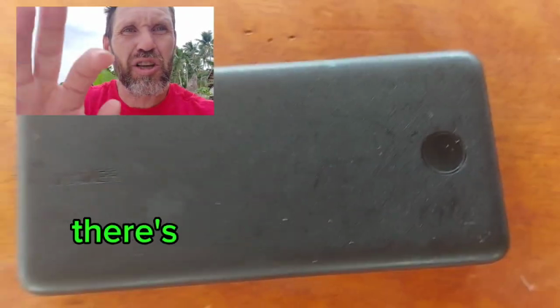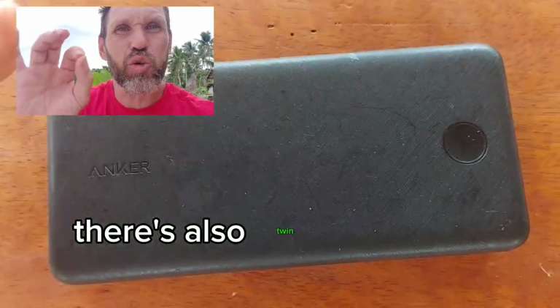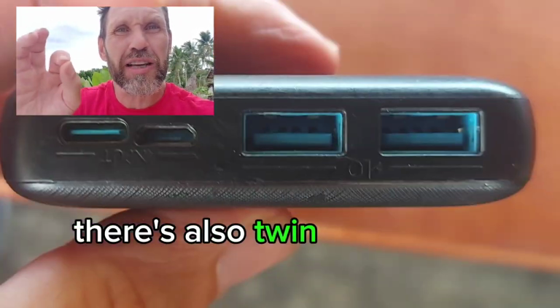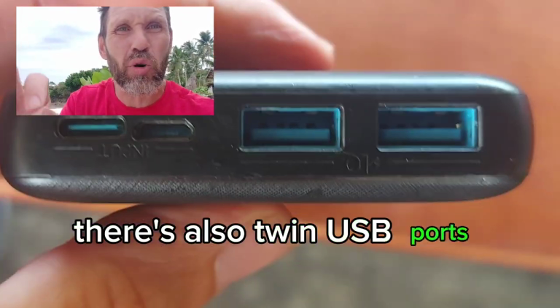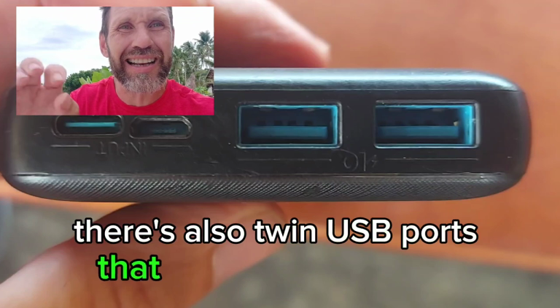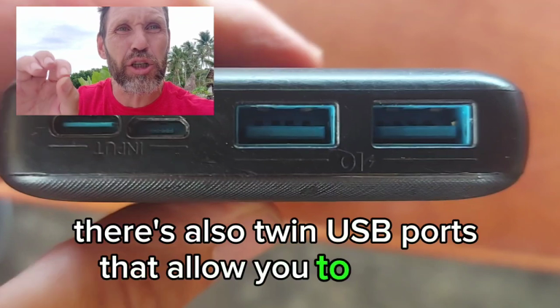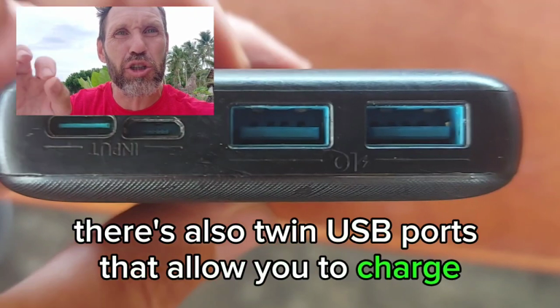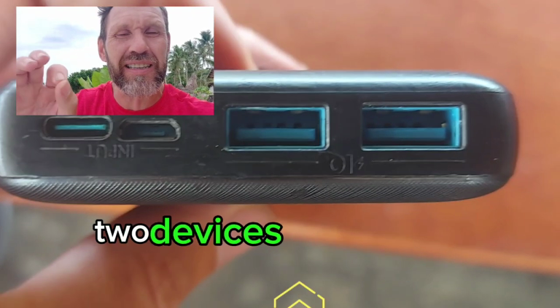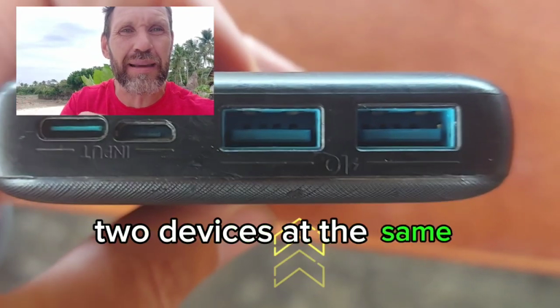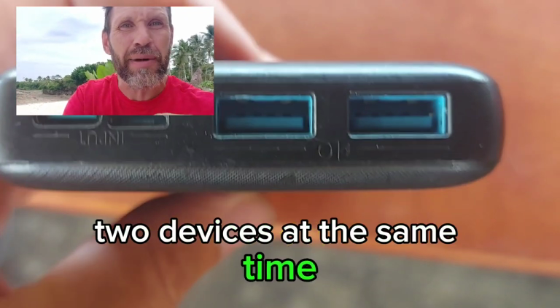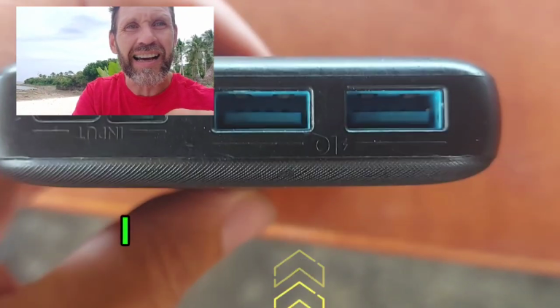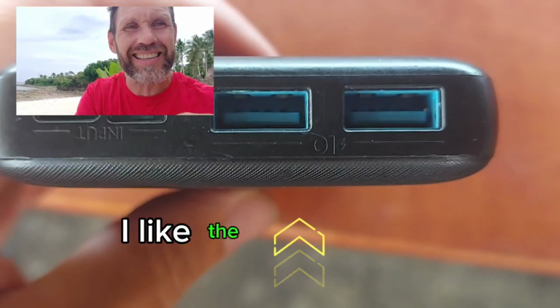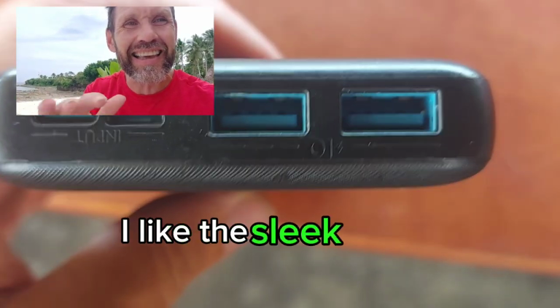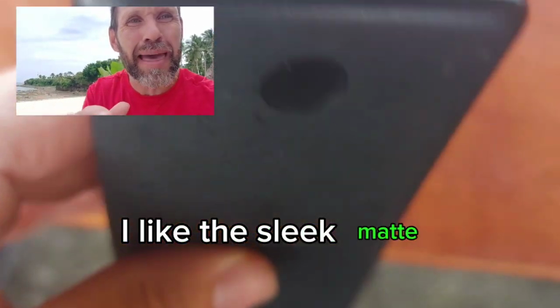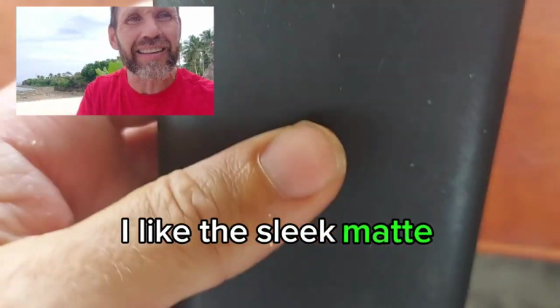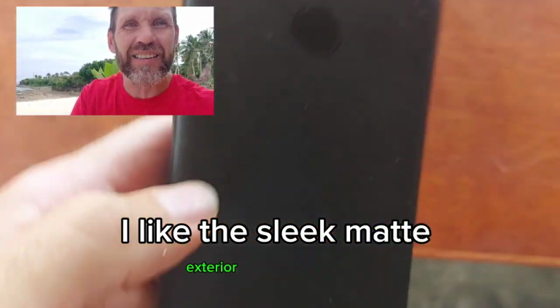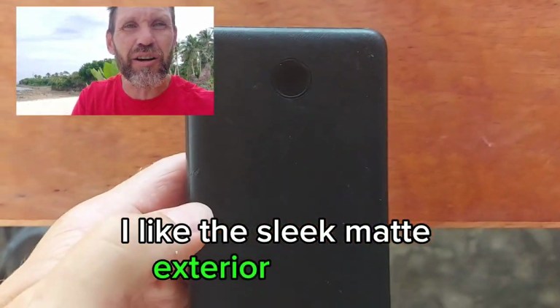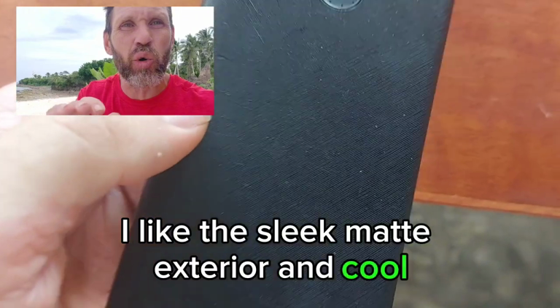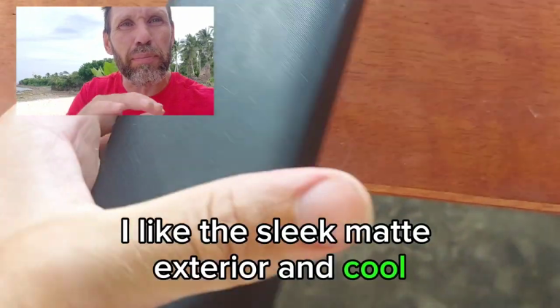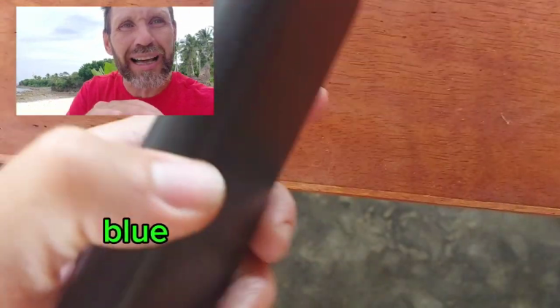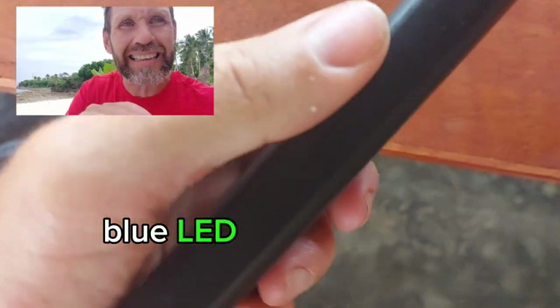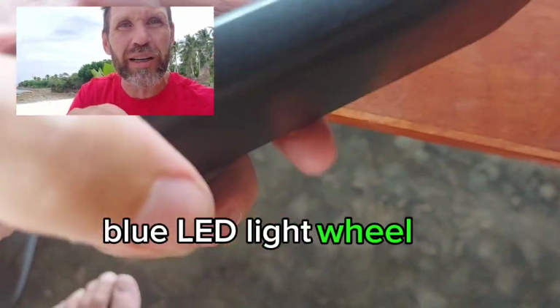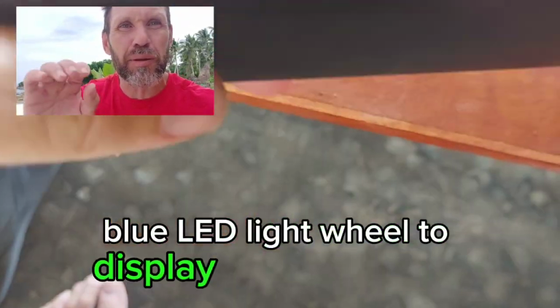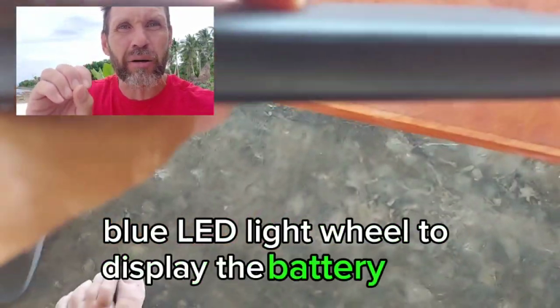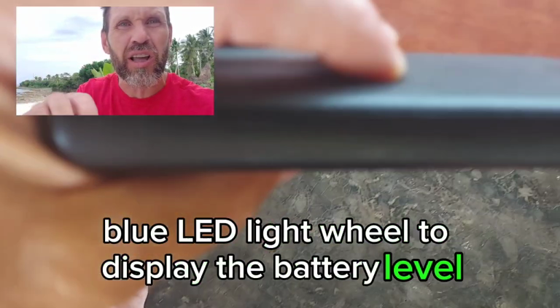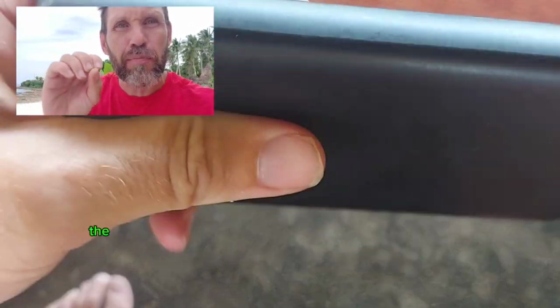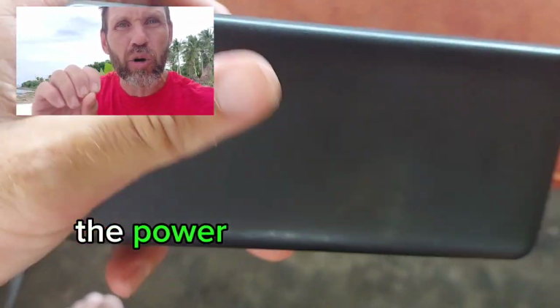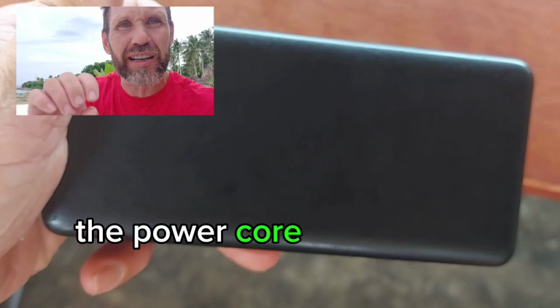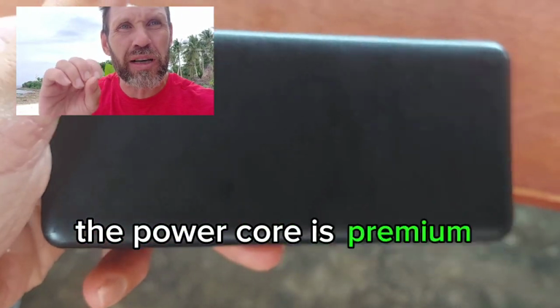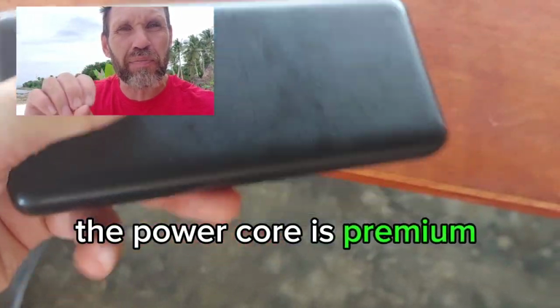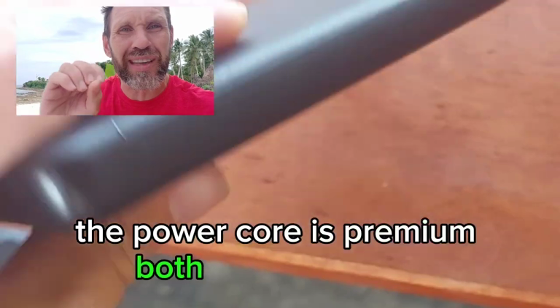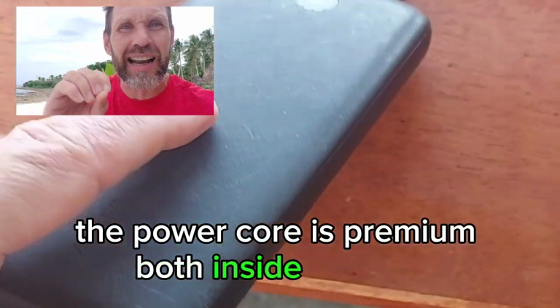There are also twin USB ports that allow you to charge two devices at the same time. I like the sleek matte exterior and cool blue LED light wheel to display the battery level. The PowerCore is premium both inside and out.